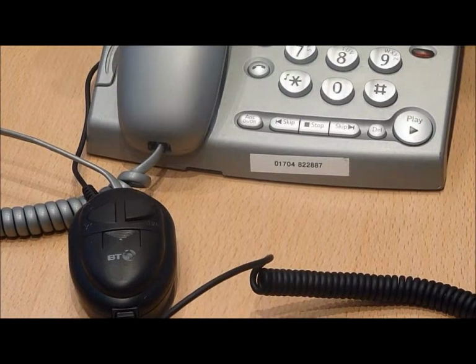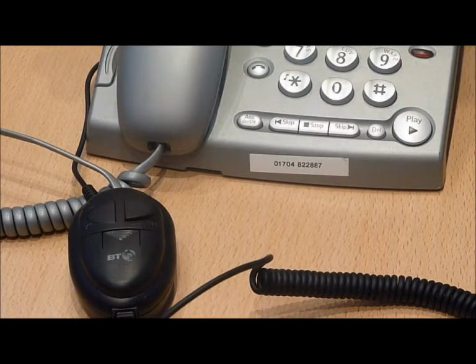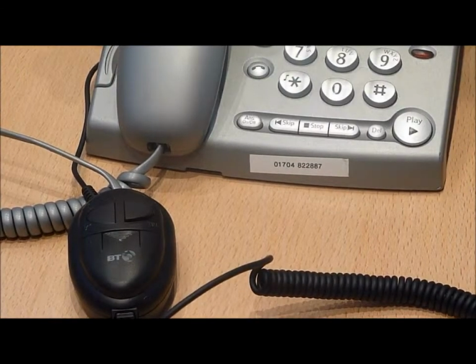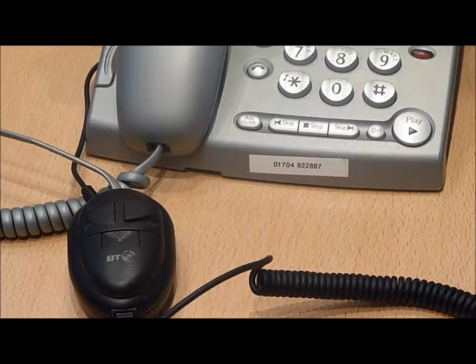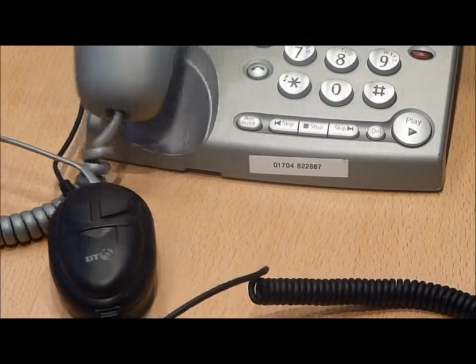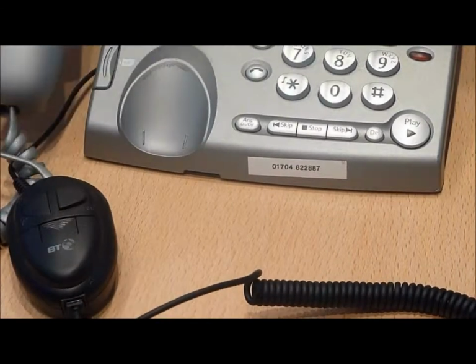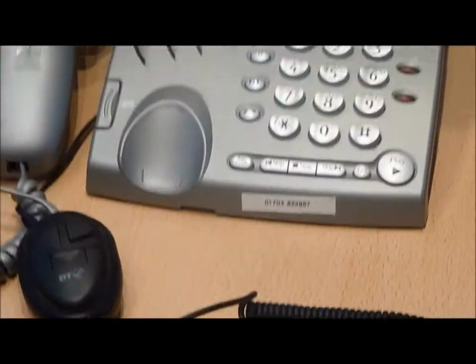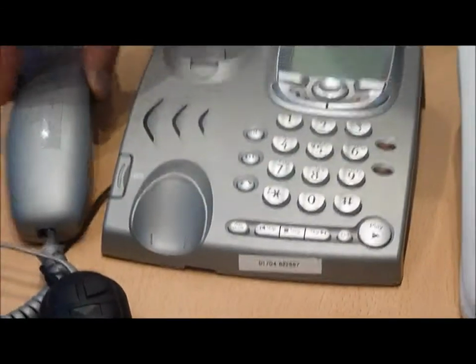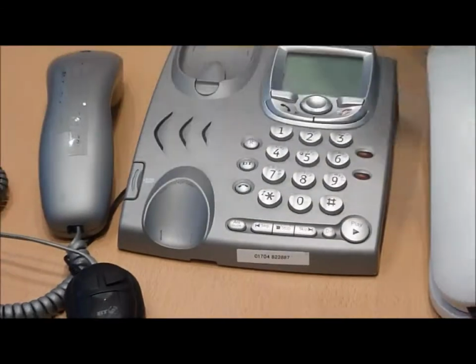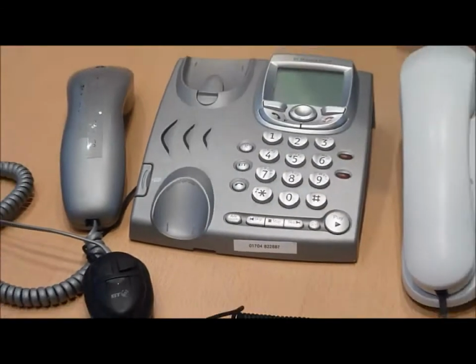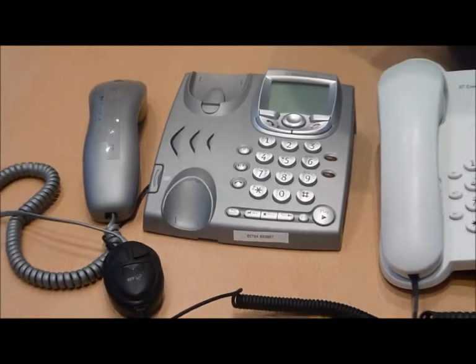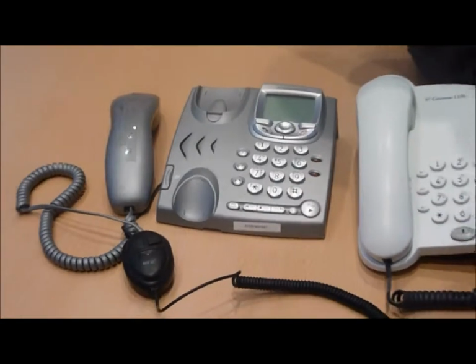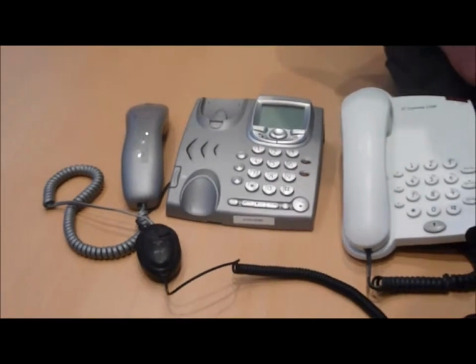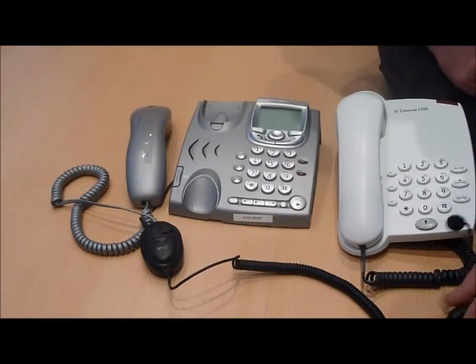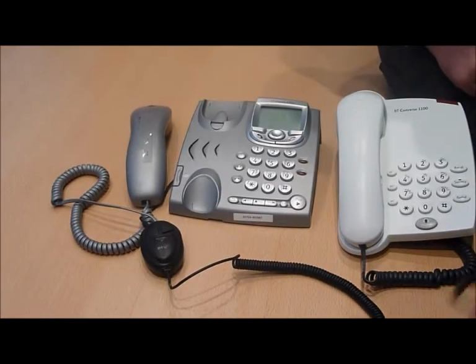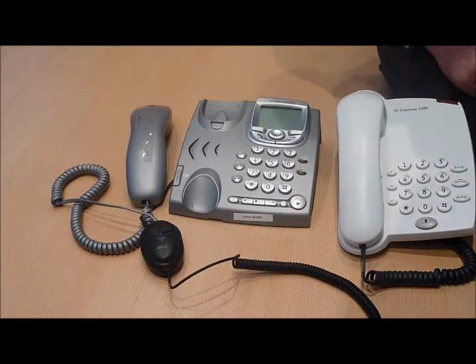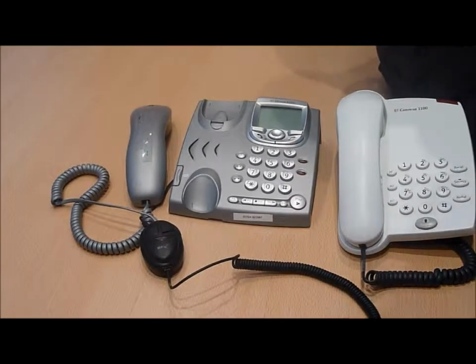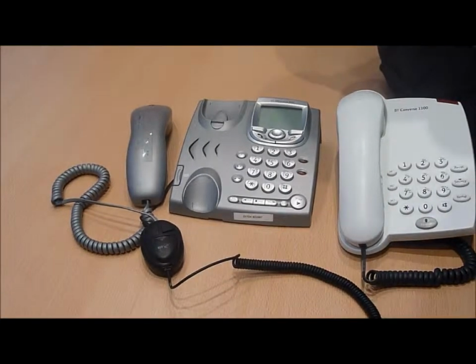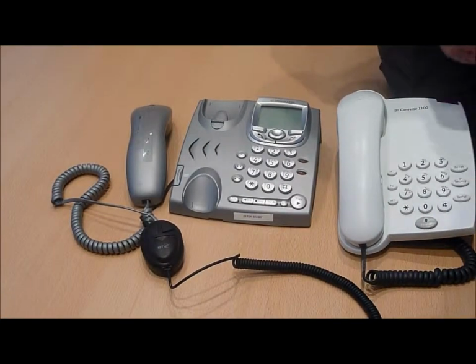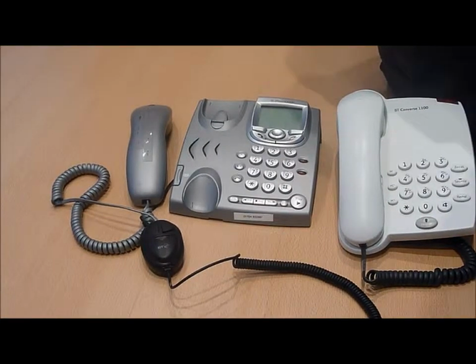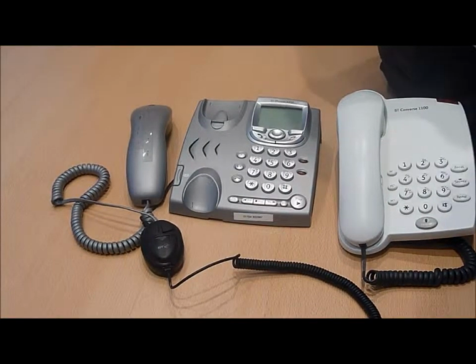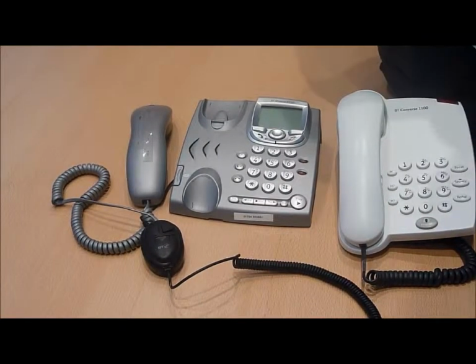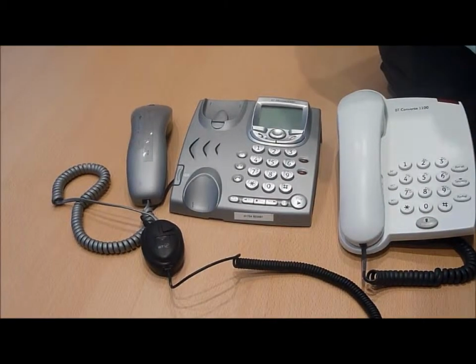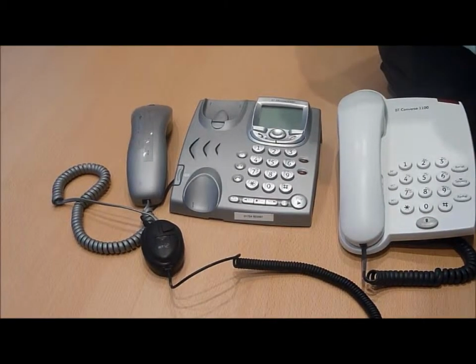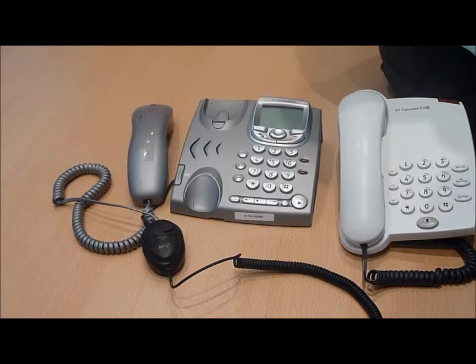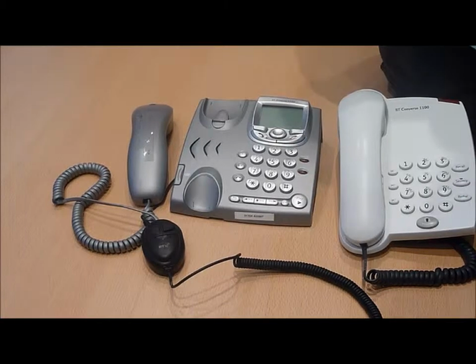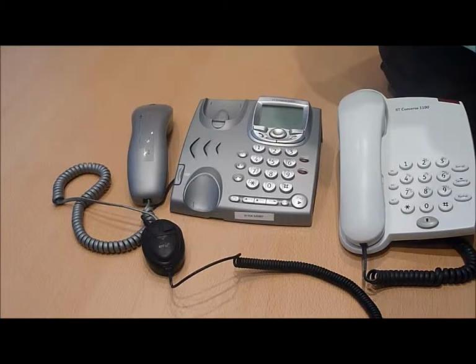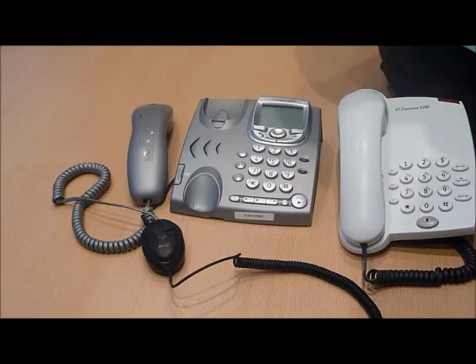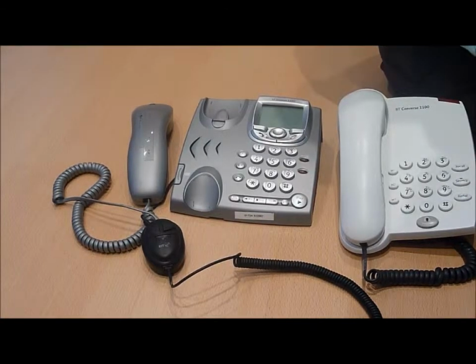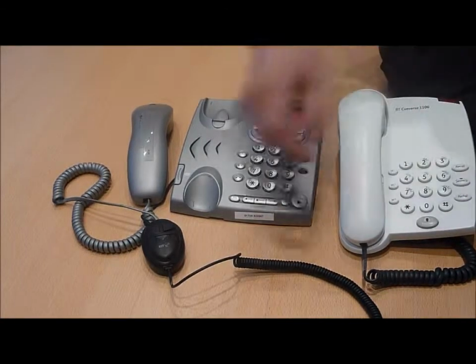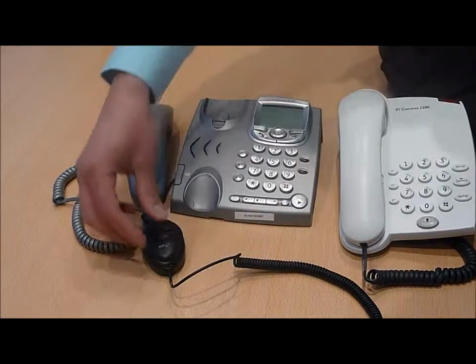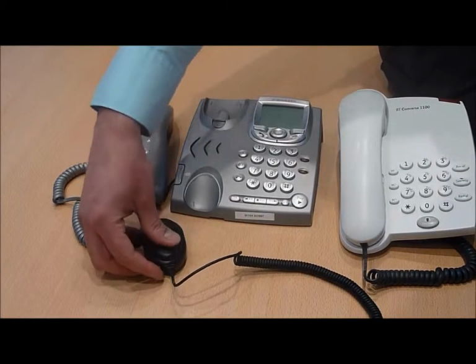To begin using the headset, remove the handset from the telephone, place the headset on the head in the normal wearing position, and you should hear a dial tone.